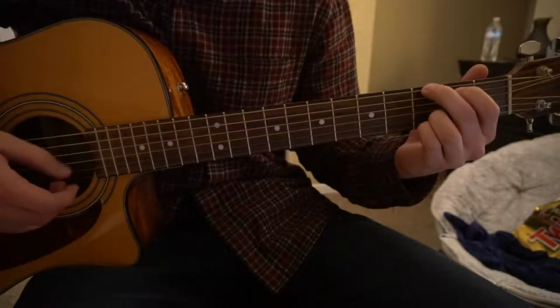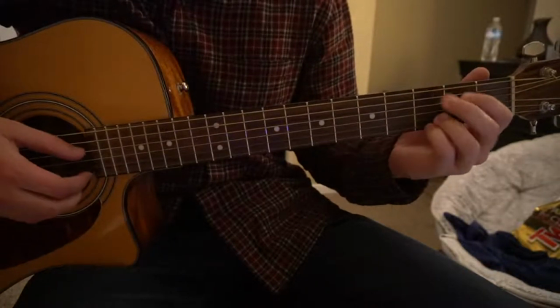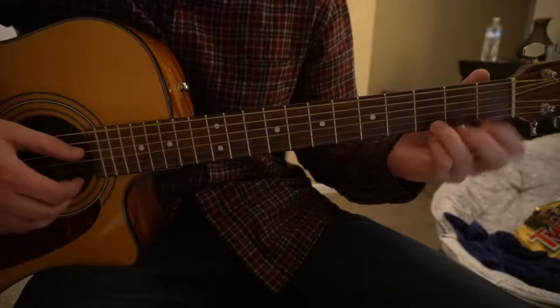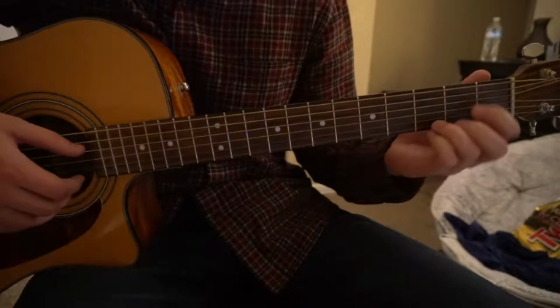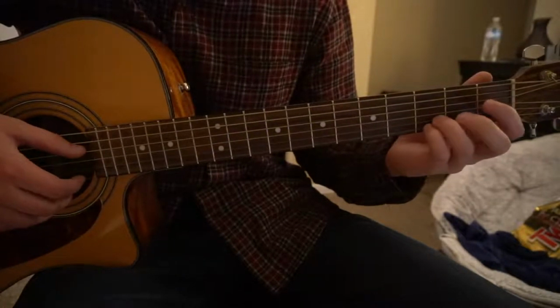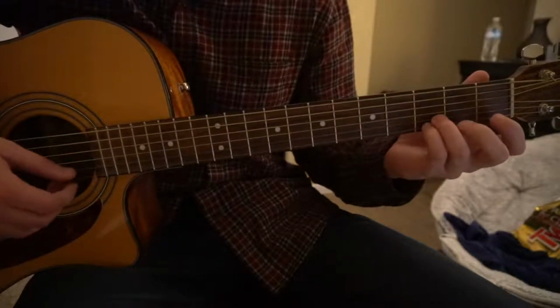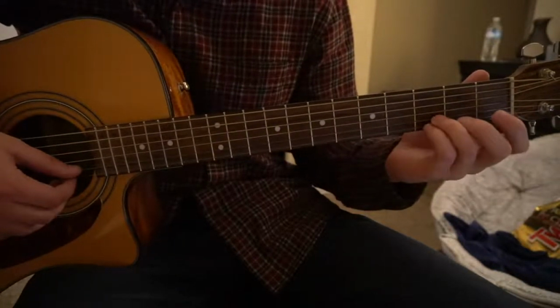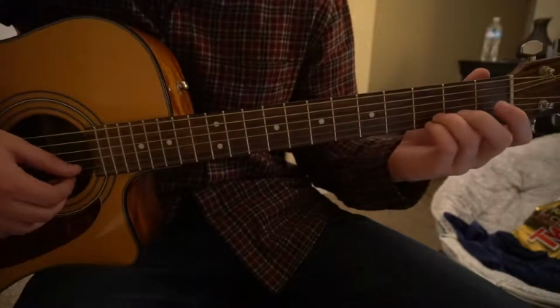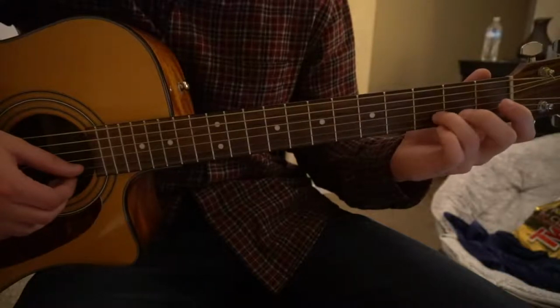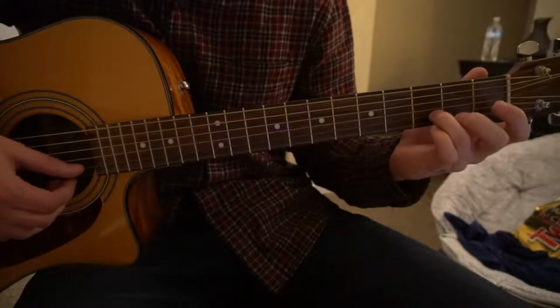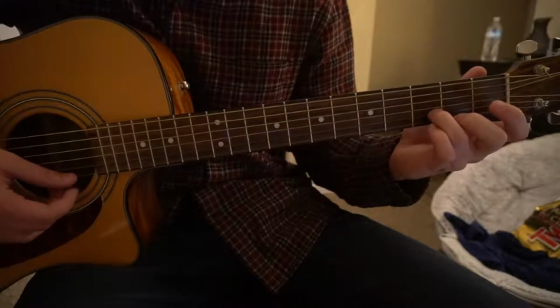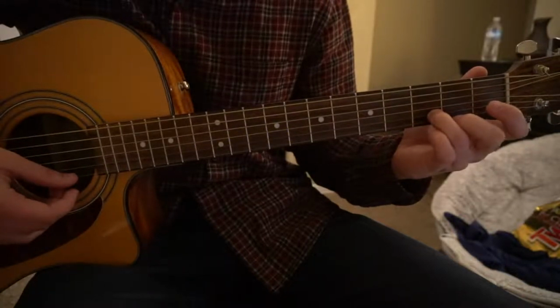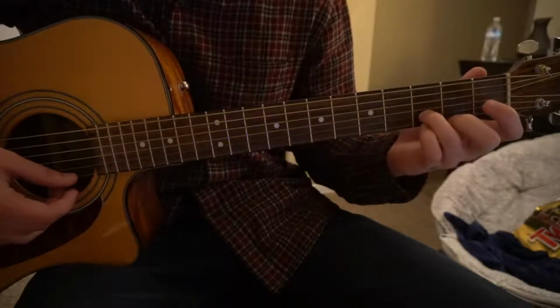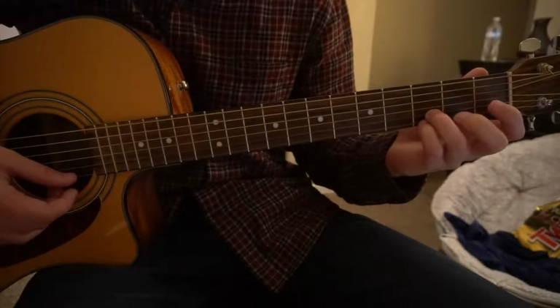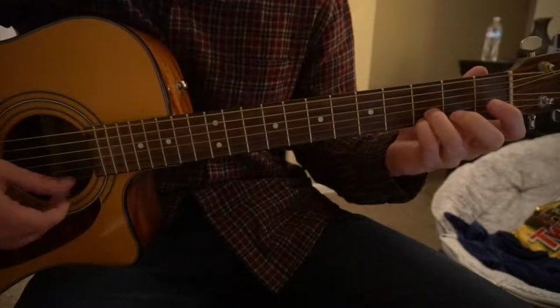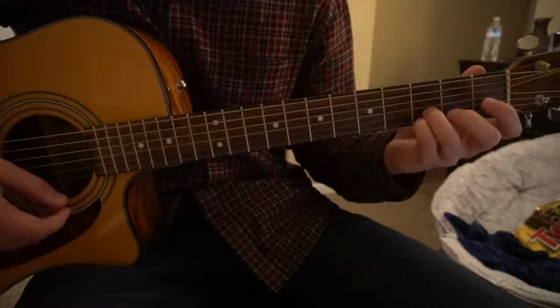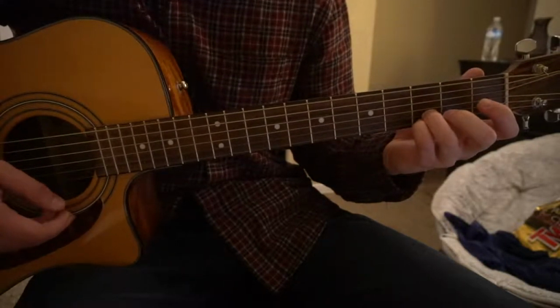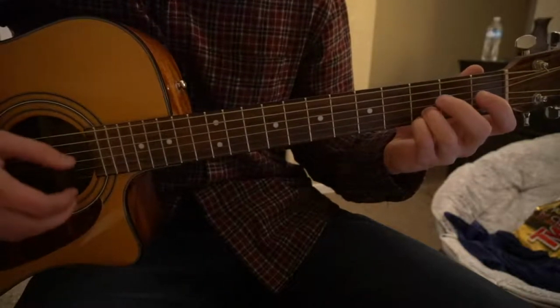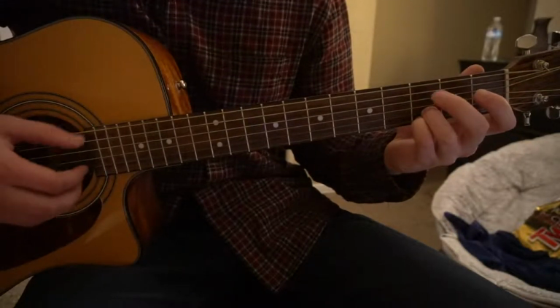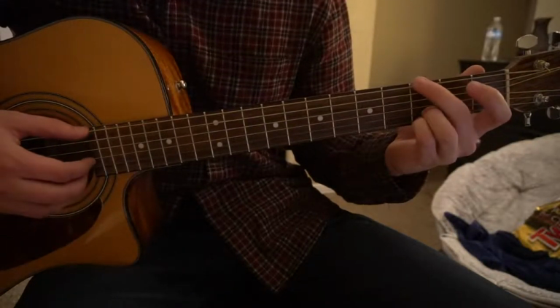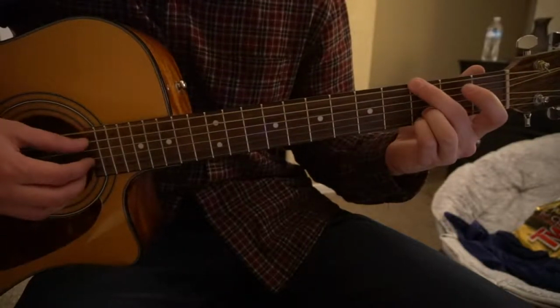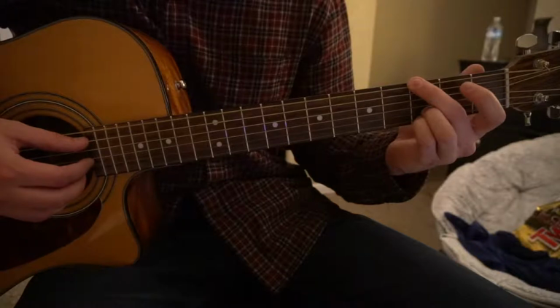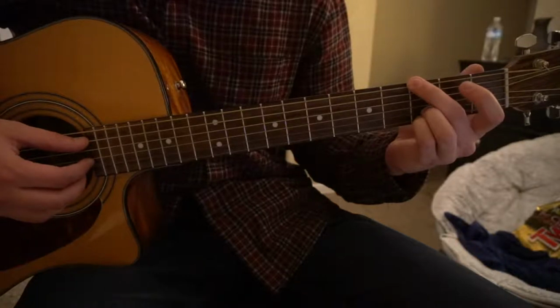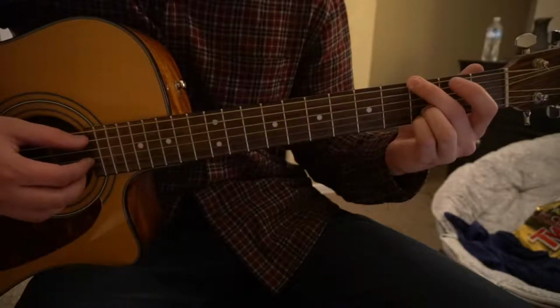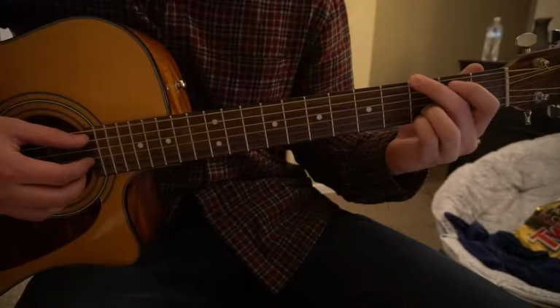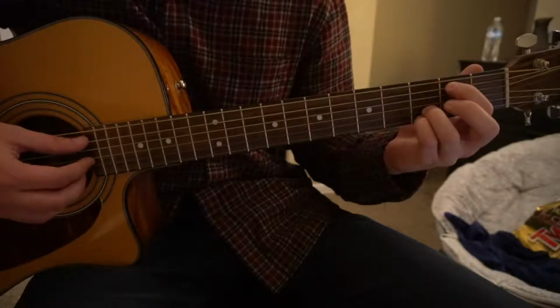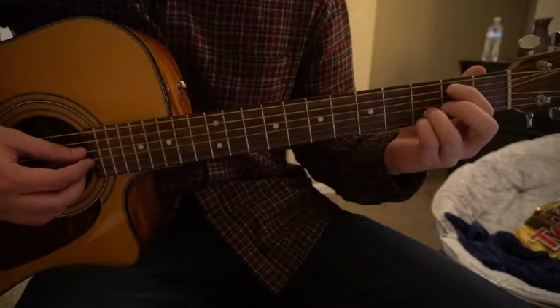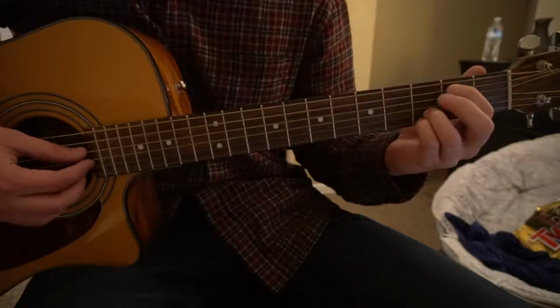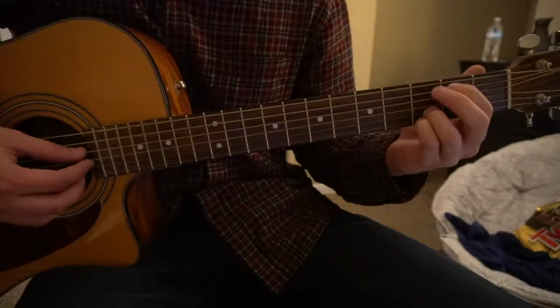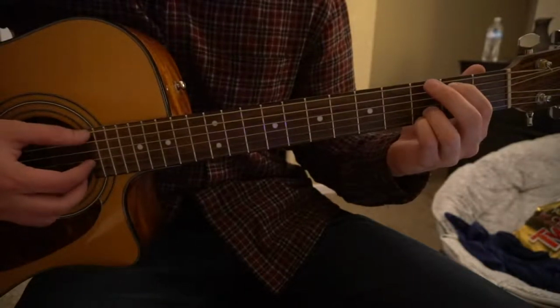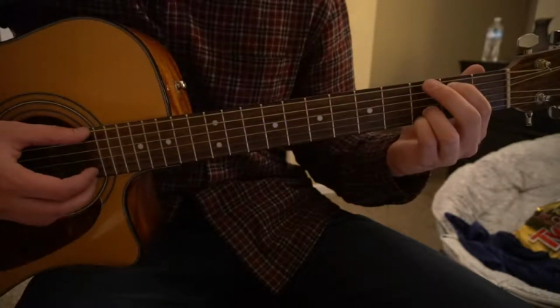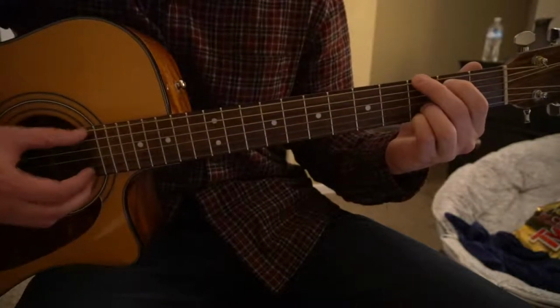To play this G, we're going to have our ring finger on the 3rd fret of the B string, pinky on the 3rd fret of the high E, middle finger on the 3rd fret of the low E, and index finger on the 2nd fret of the A string.